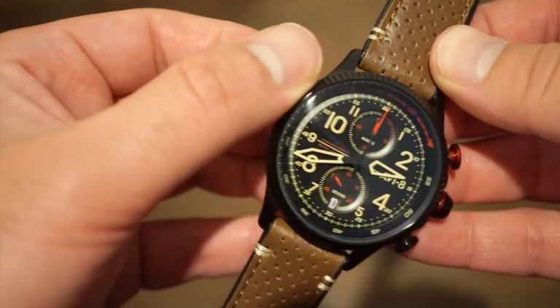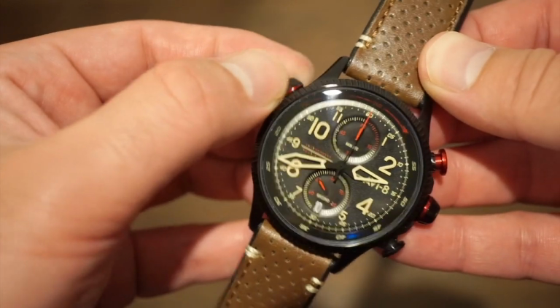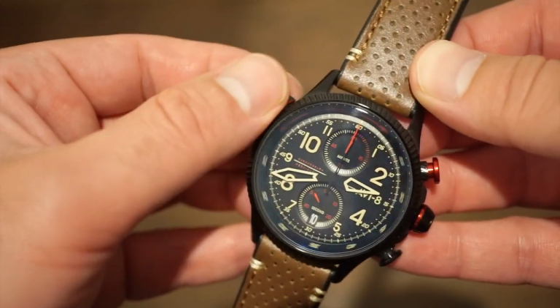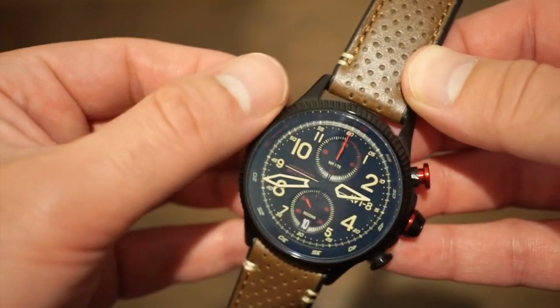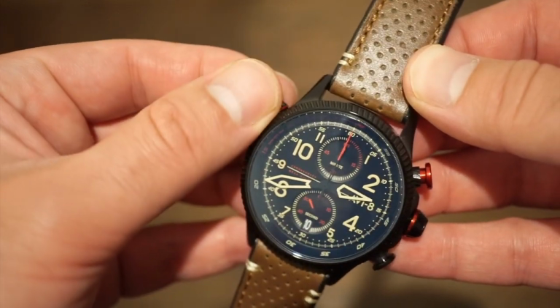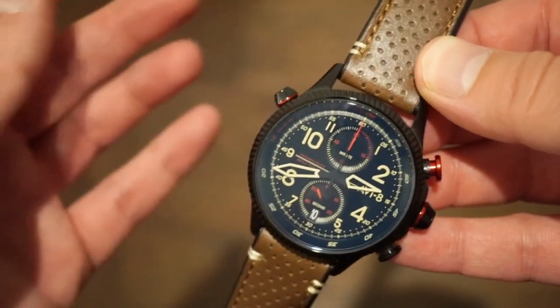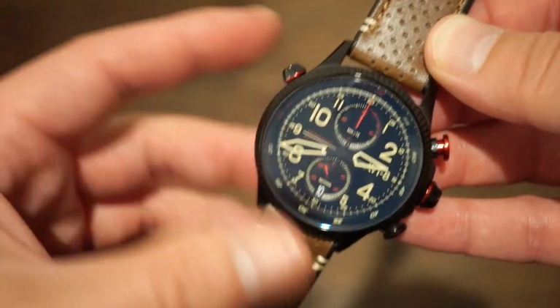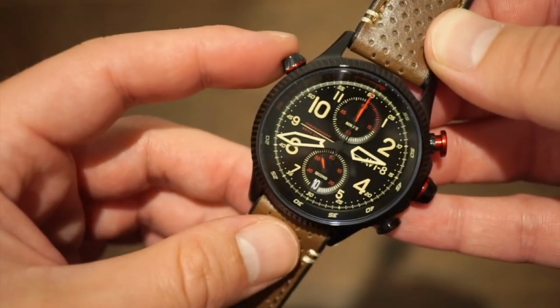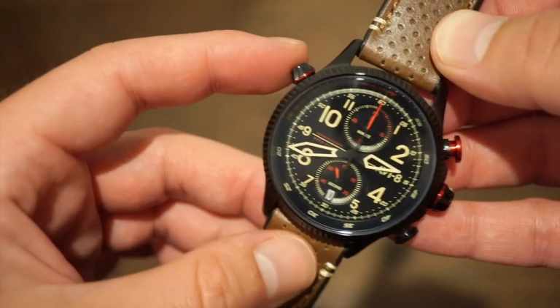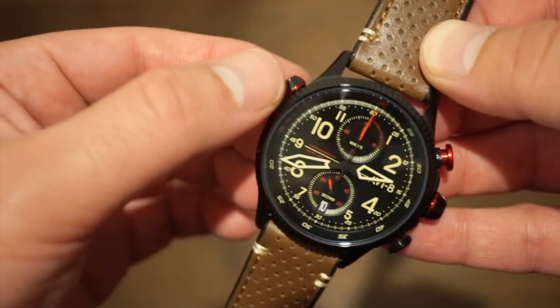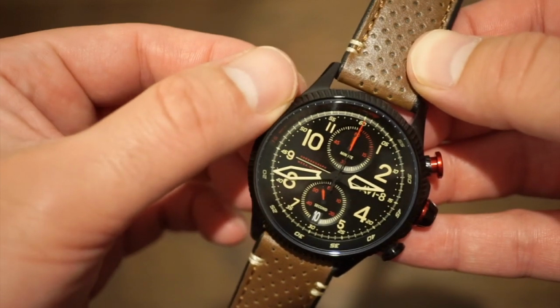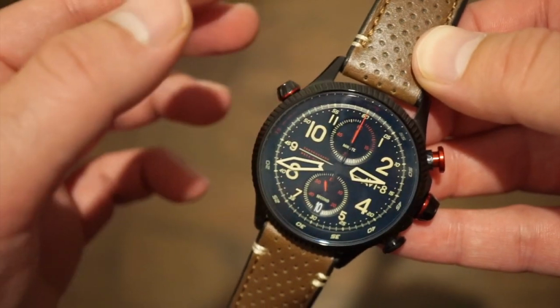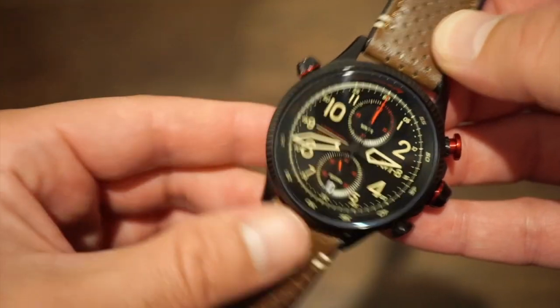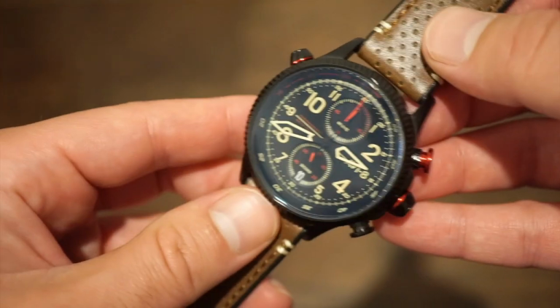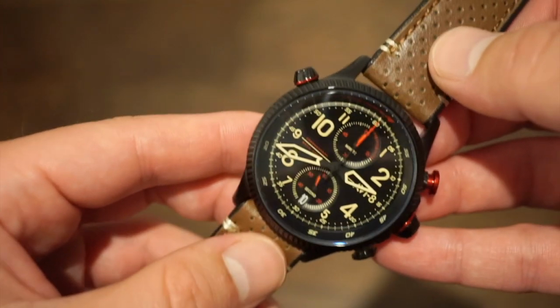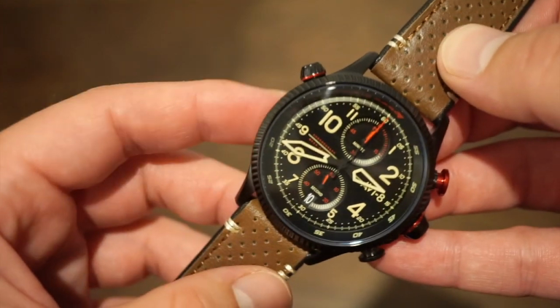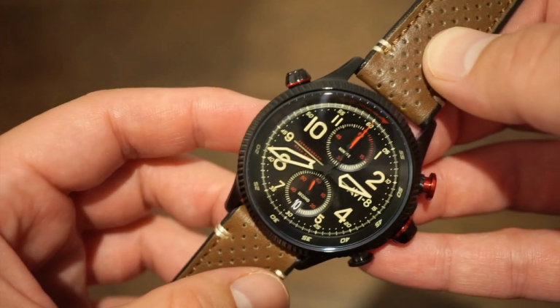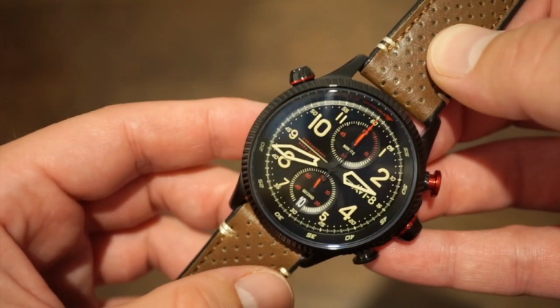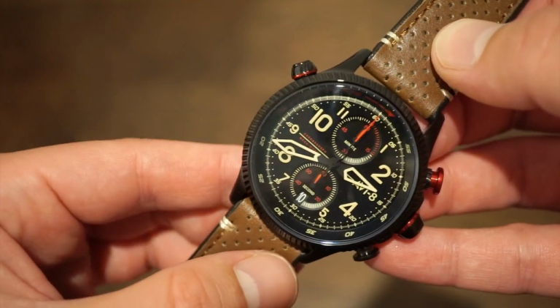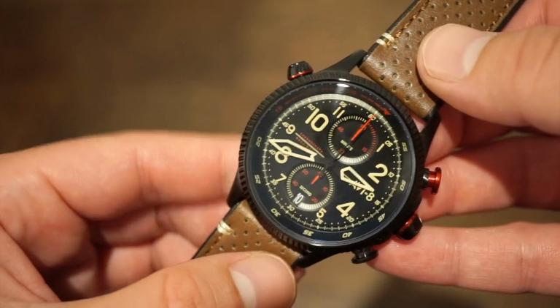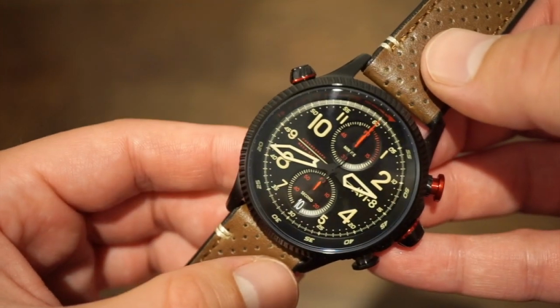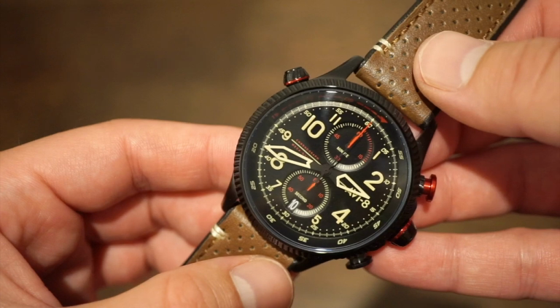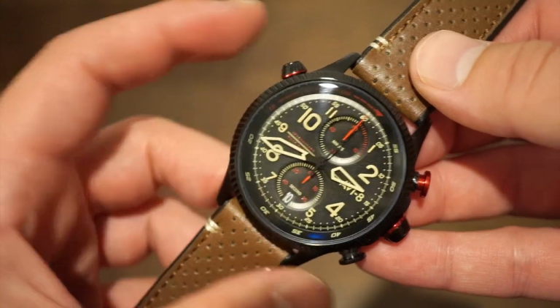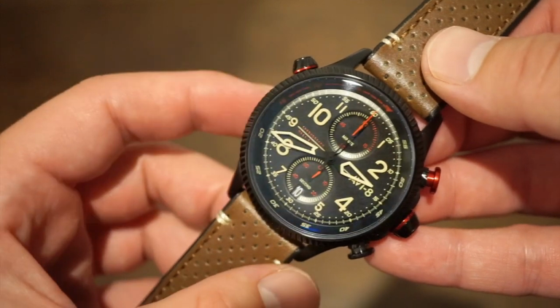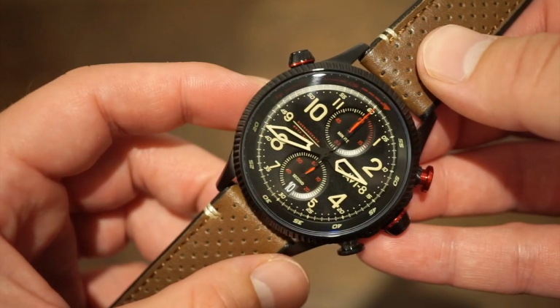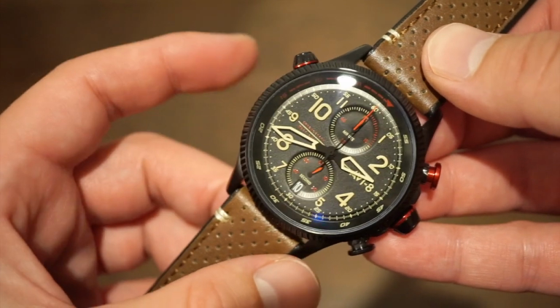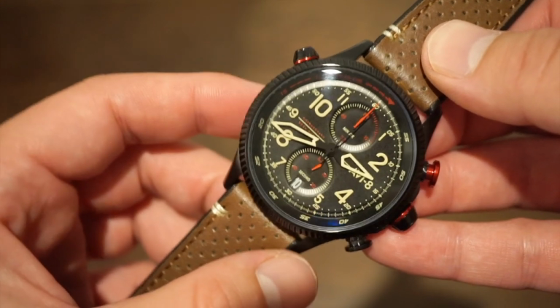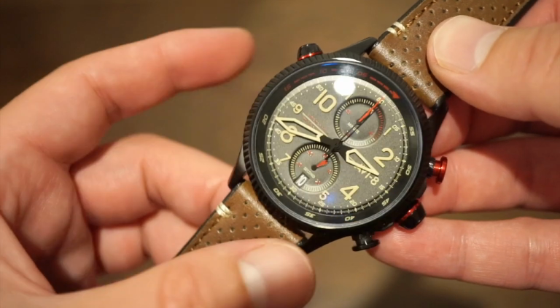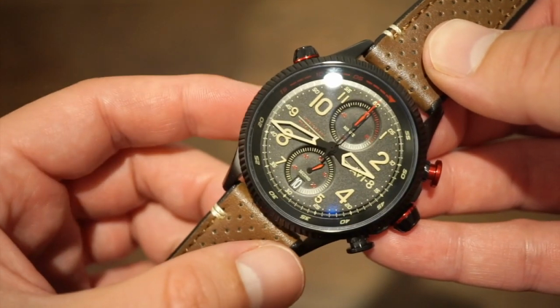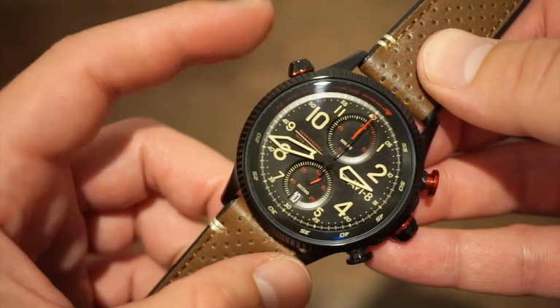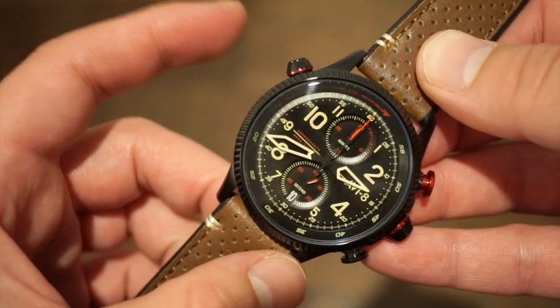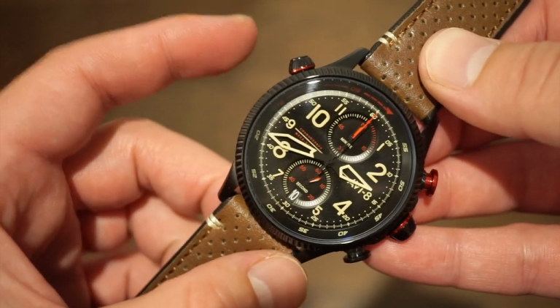You can bump the pusher a bit sometimes, so I'd be careful timing something intense like a sport. But if you're wearing it as a desk watch or a work watch, you should be okay.